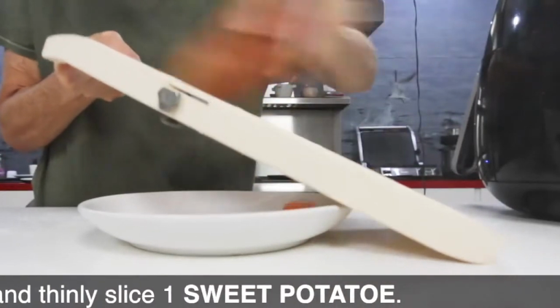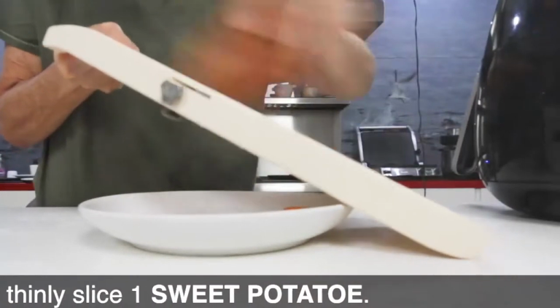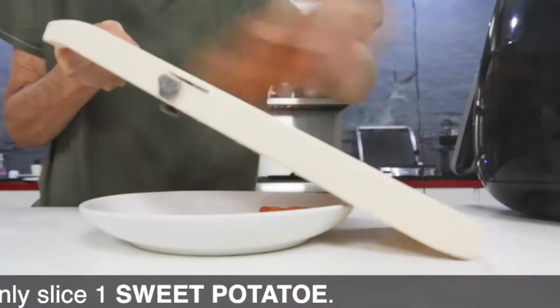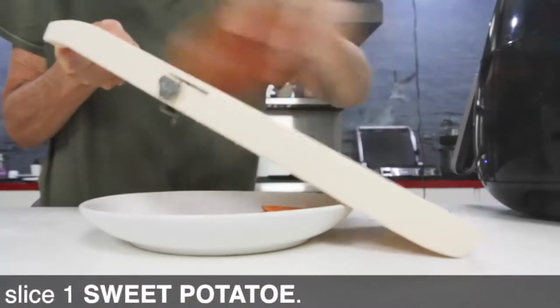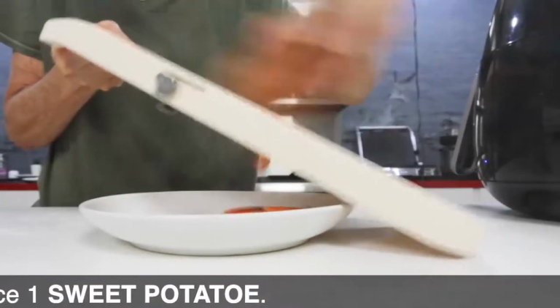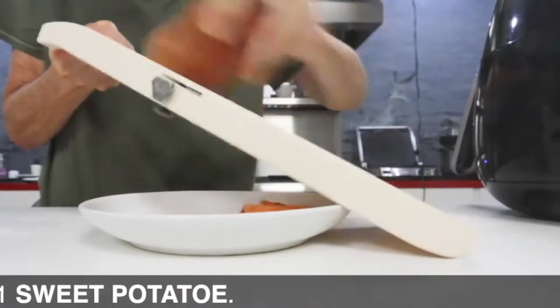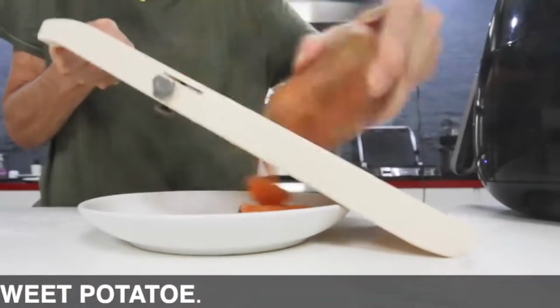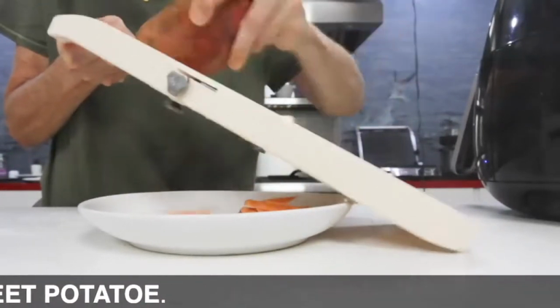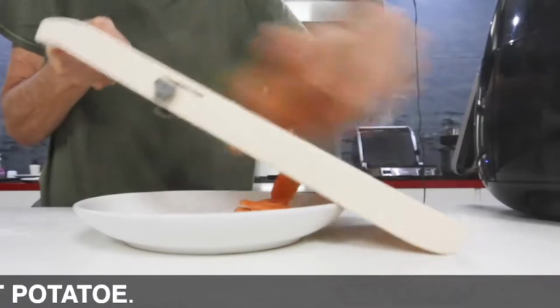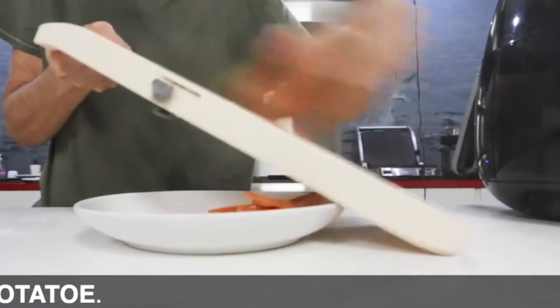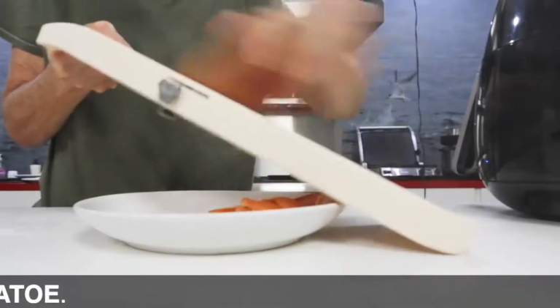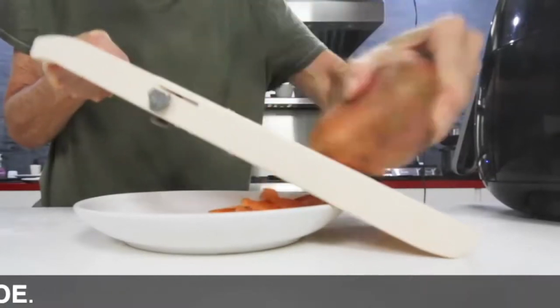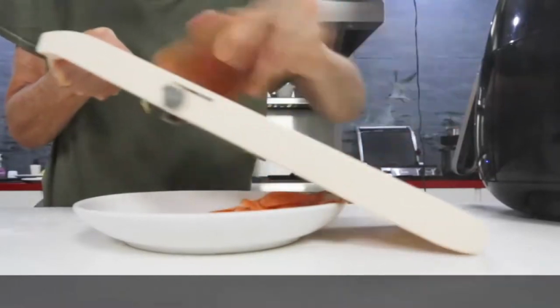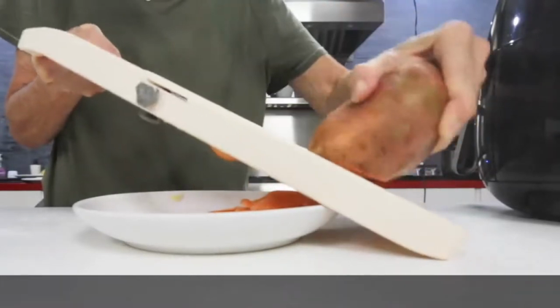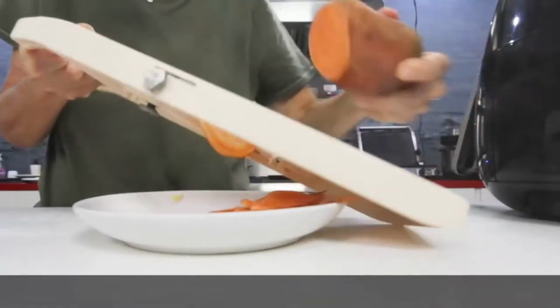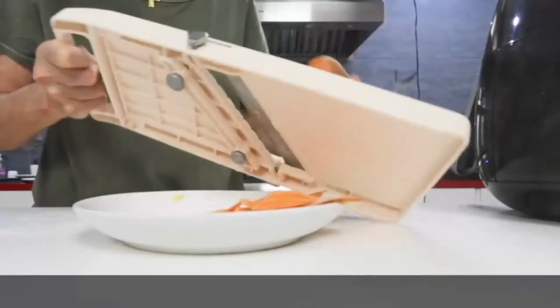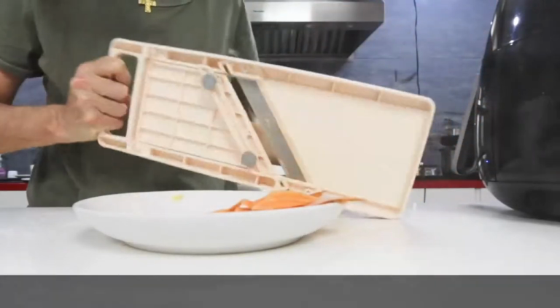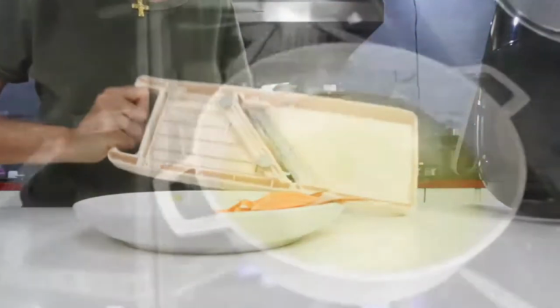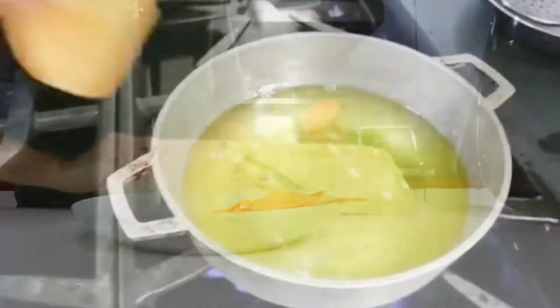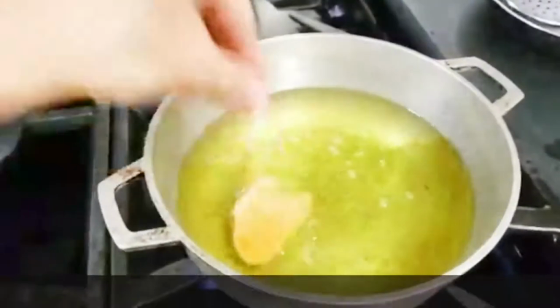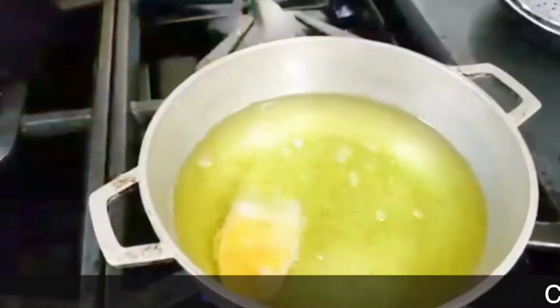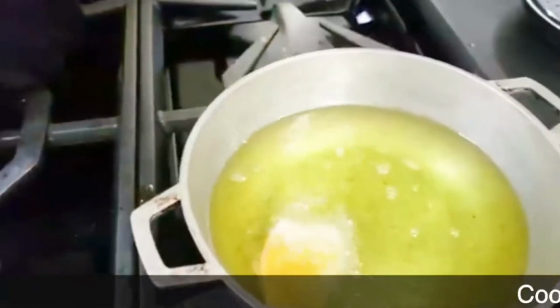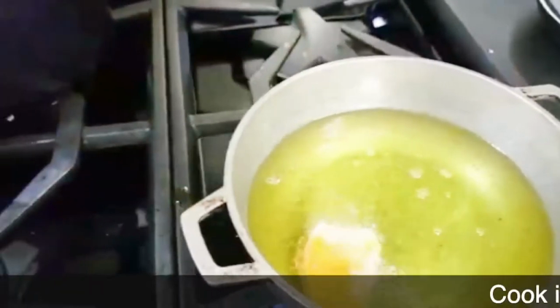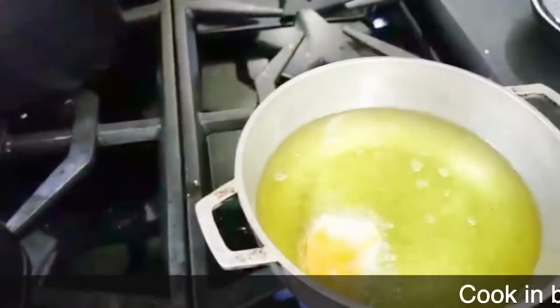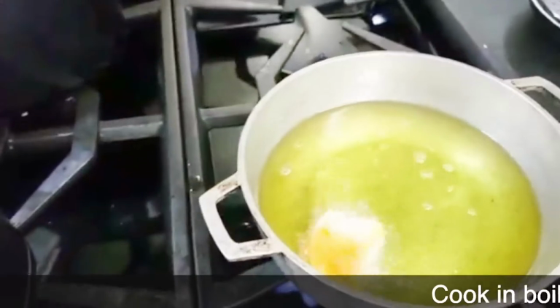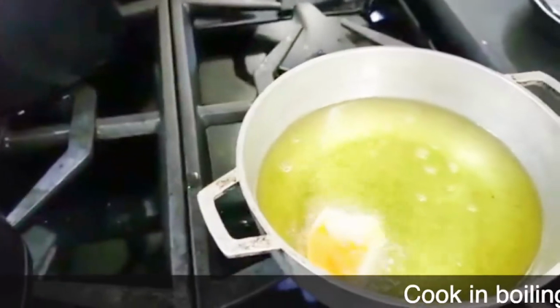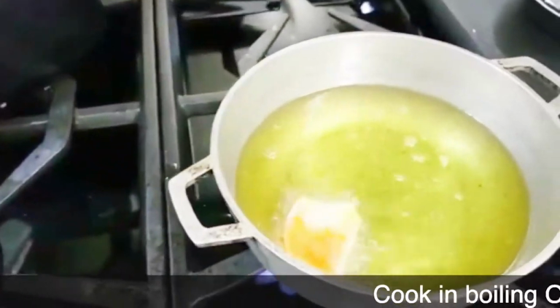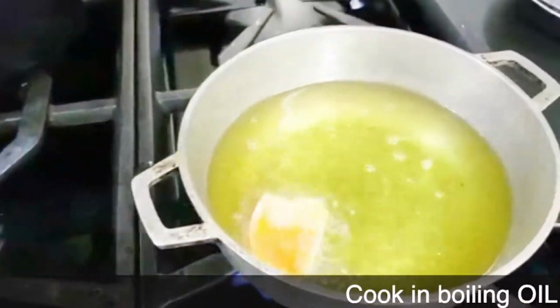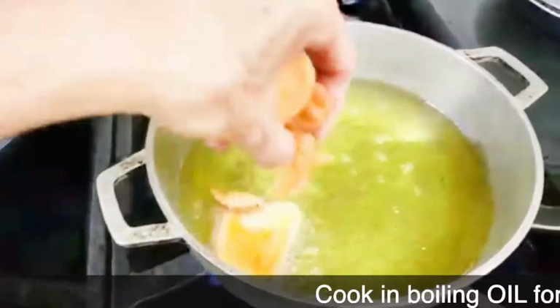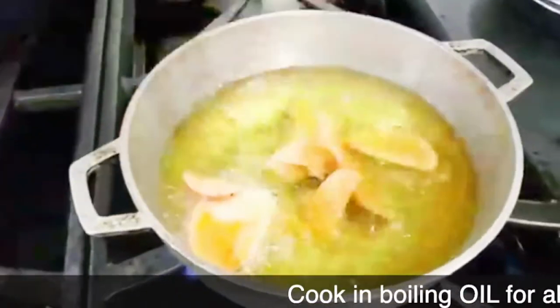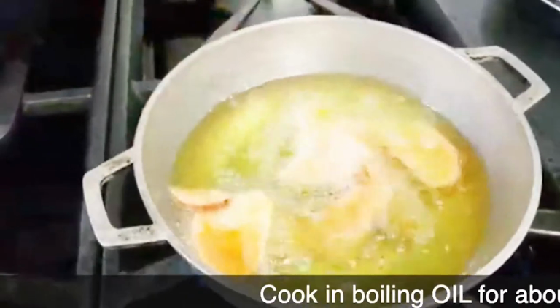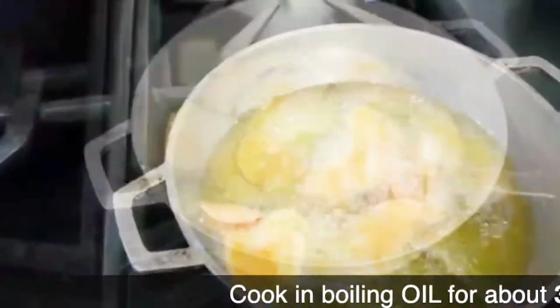Slice your sweet potato real thin. Place some oil that has never been used over medium-high heat, then place the slices in the hot oil and fry them until they're crispy.